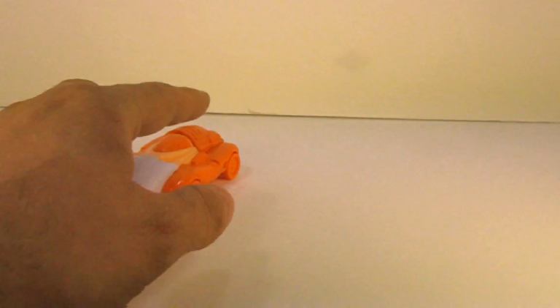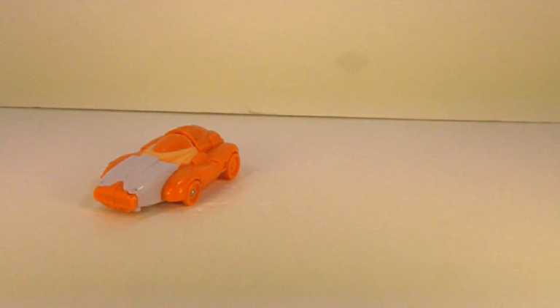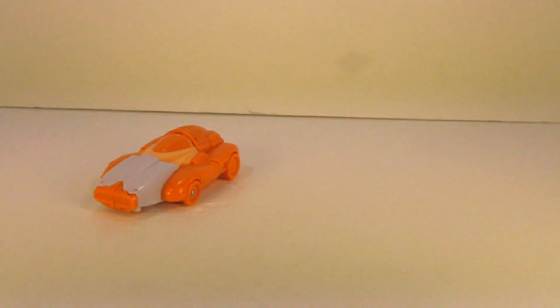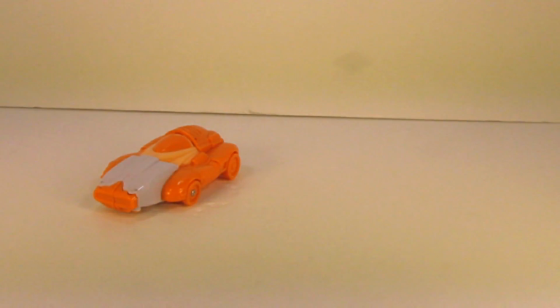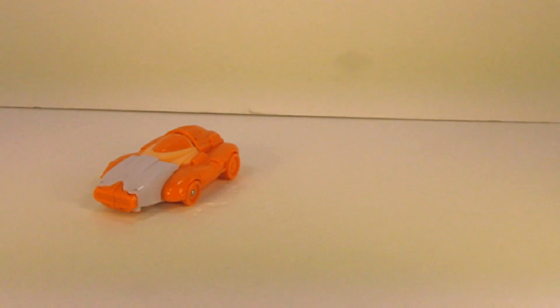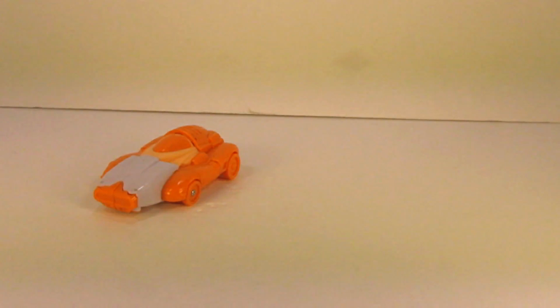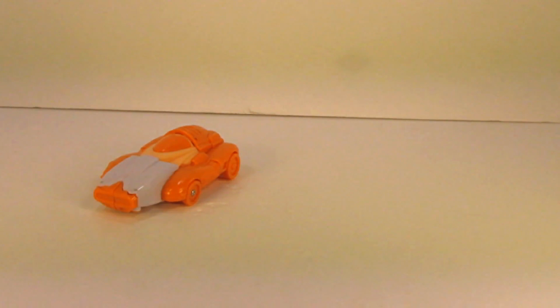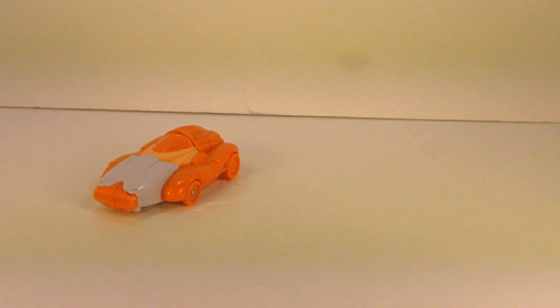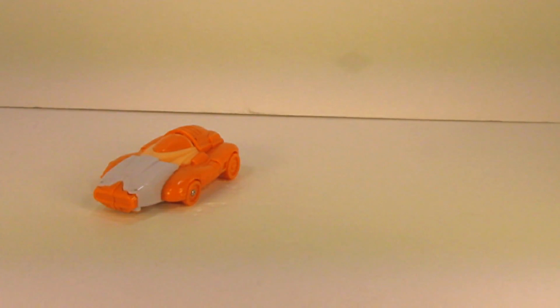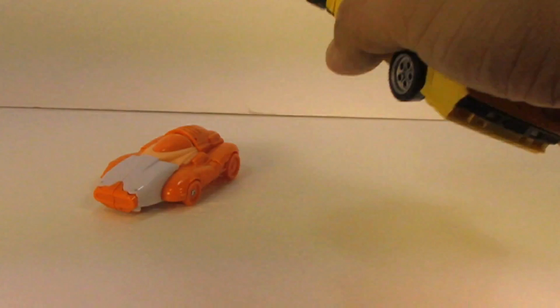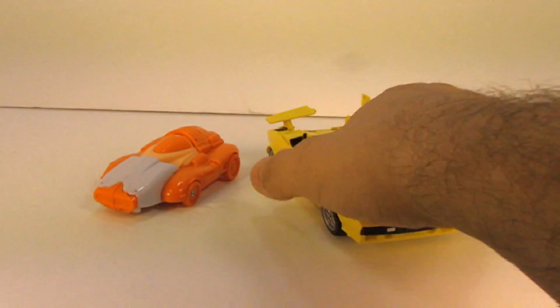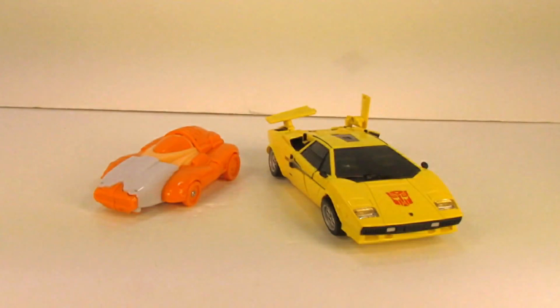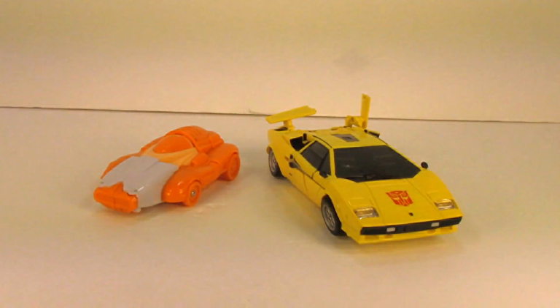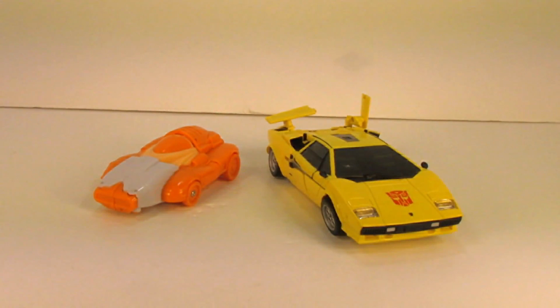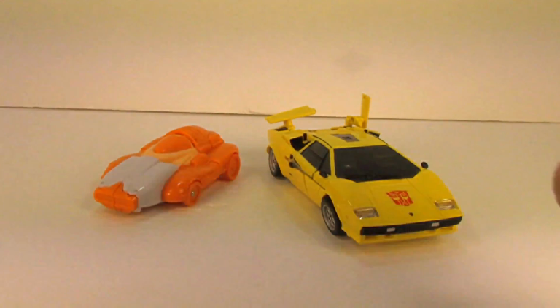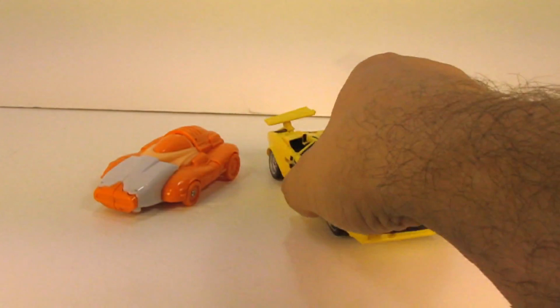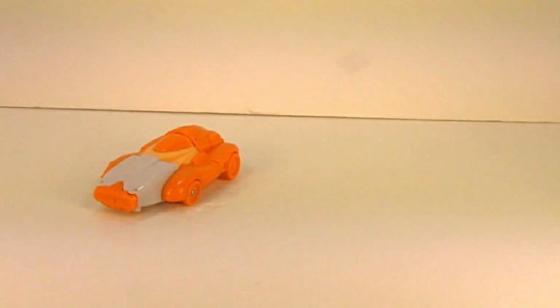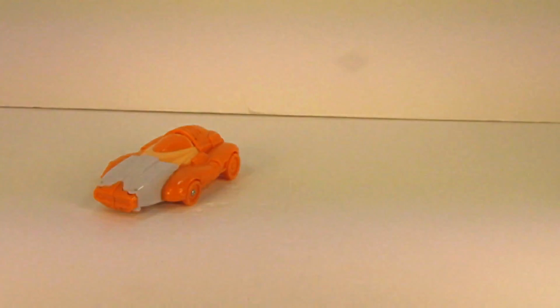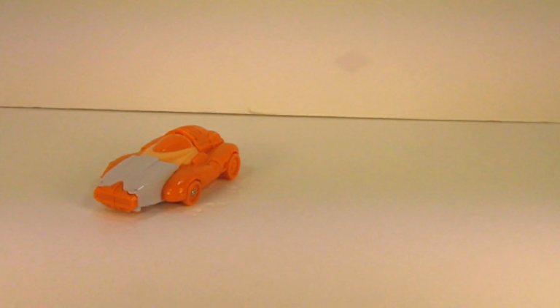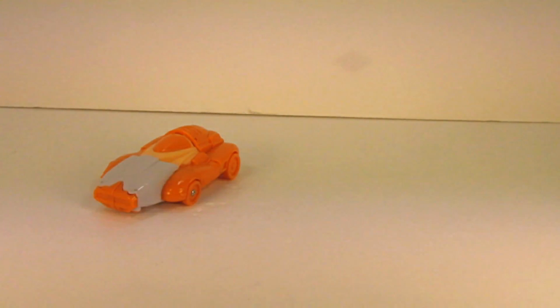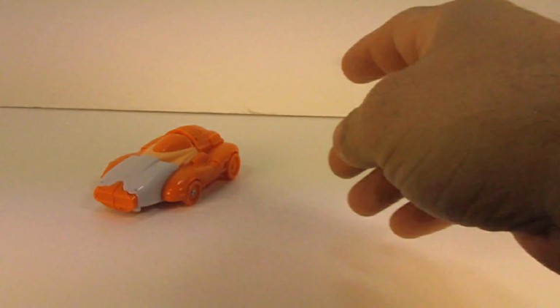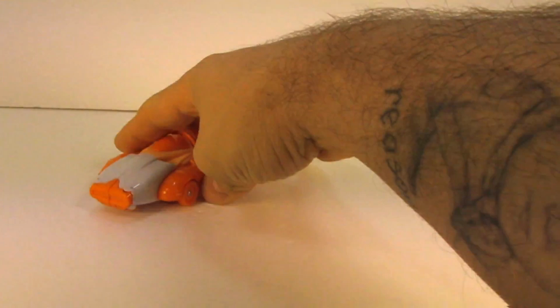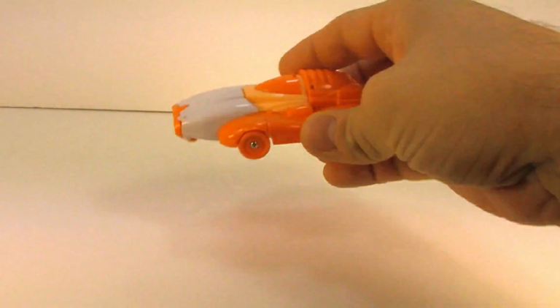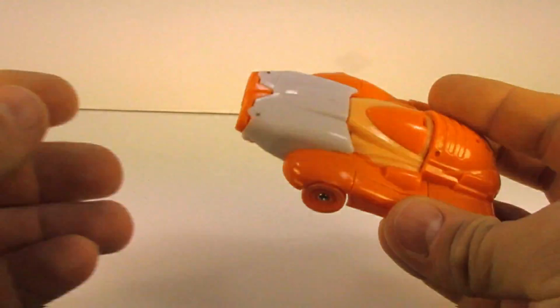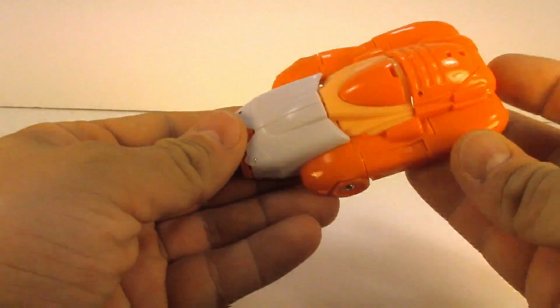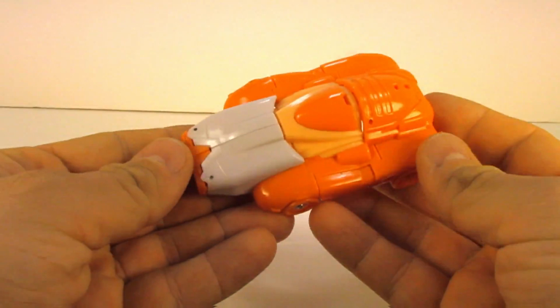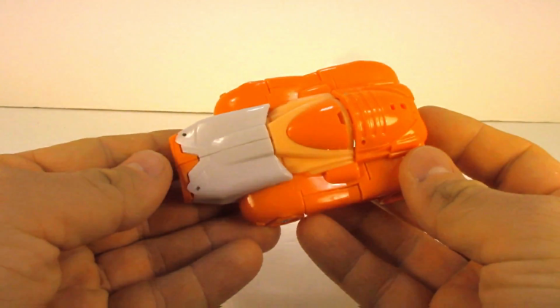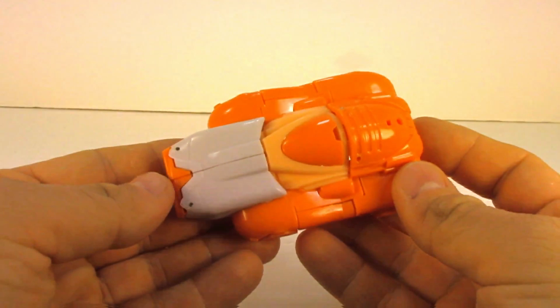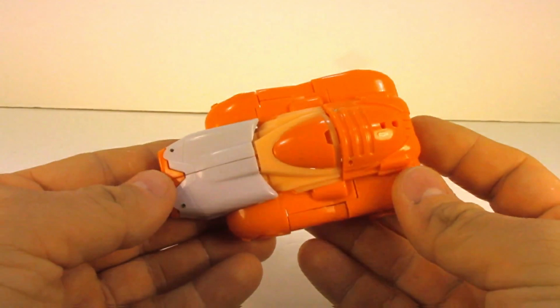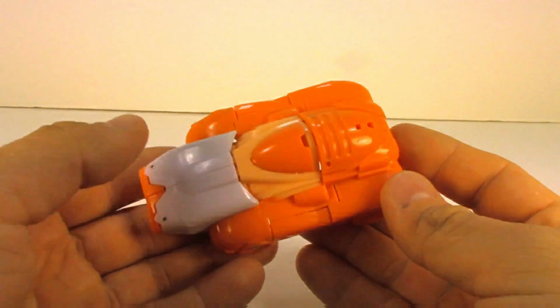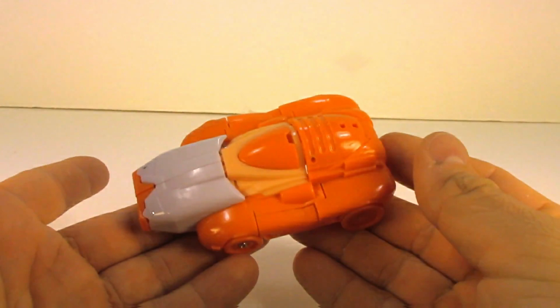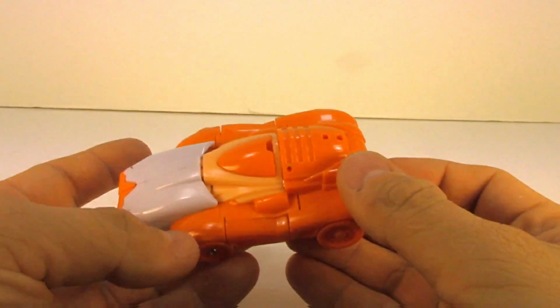Size-wise it's the same — if you need a quick recap, there it is next to Tiger Tracks. I think we can pretty much go ahead and transform it now. I'm a little rusty so forgive me.